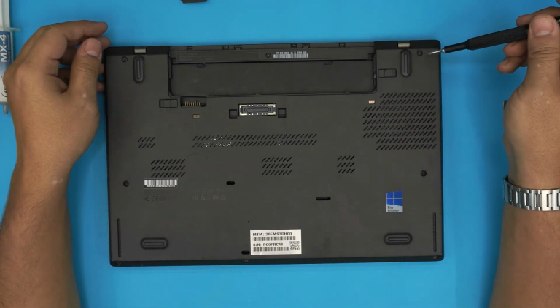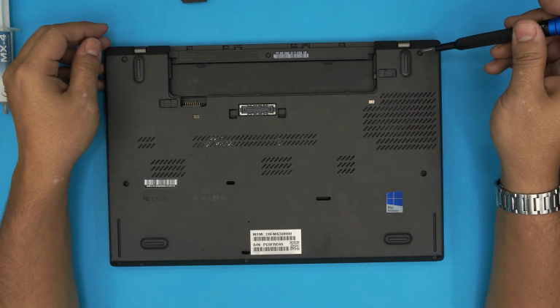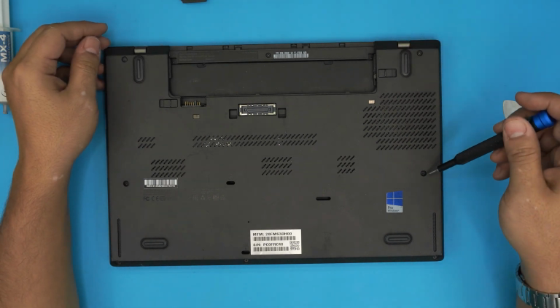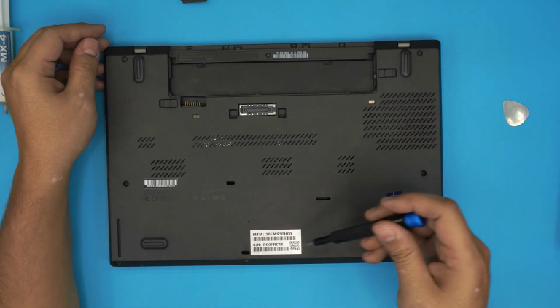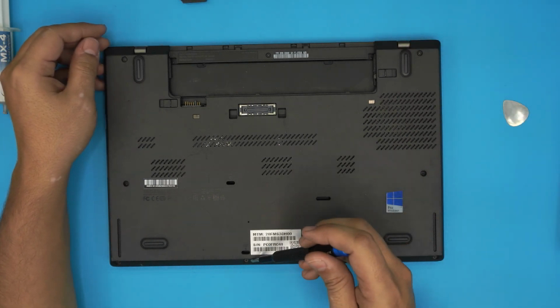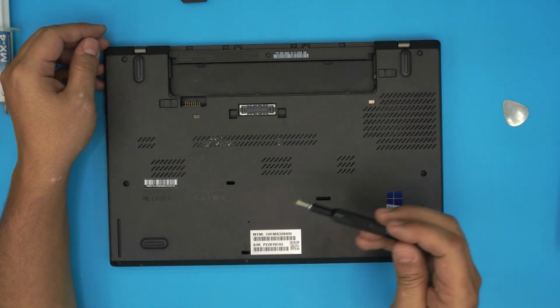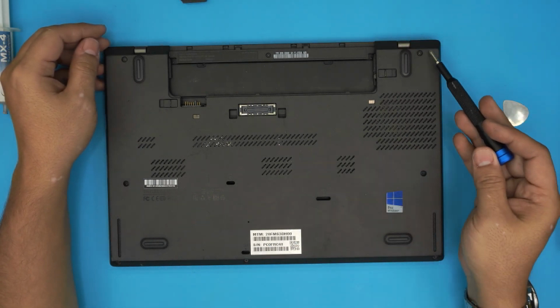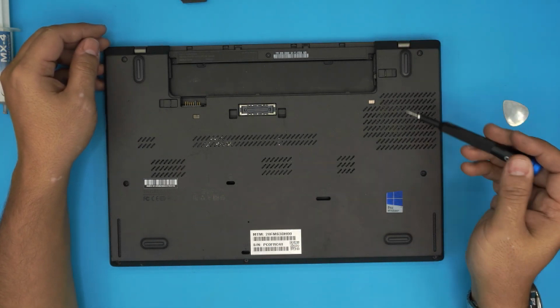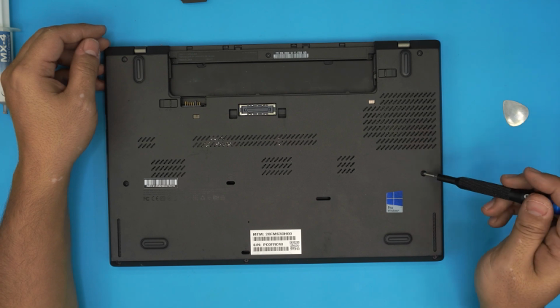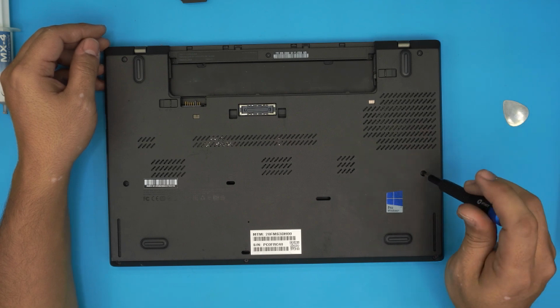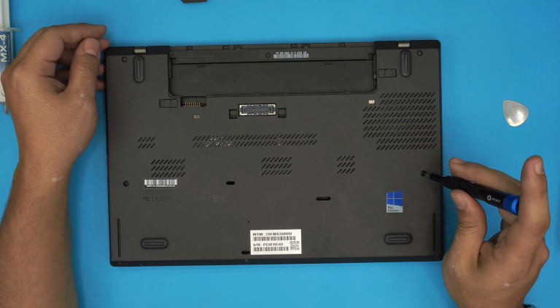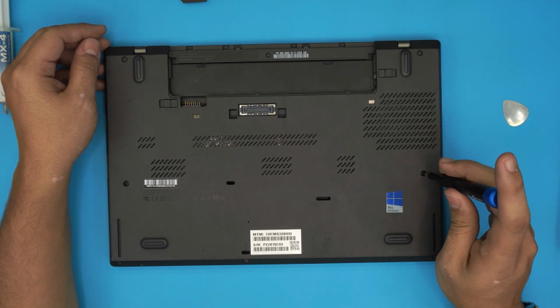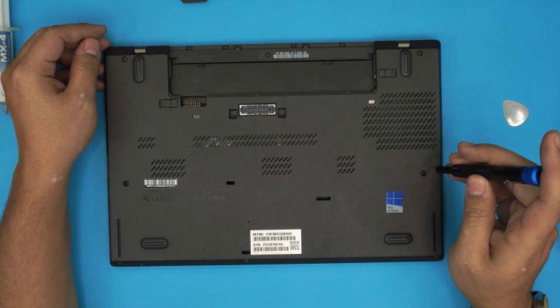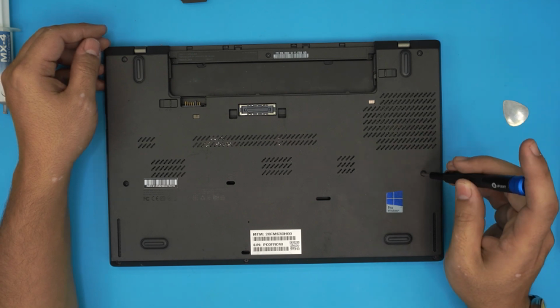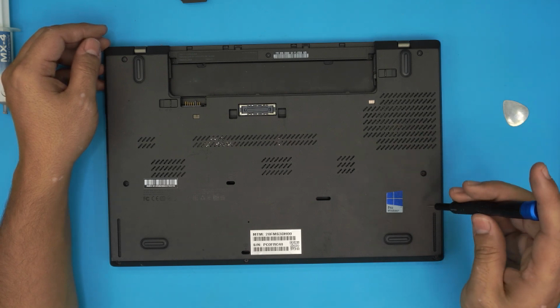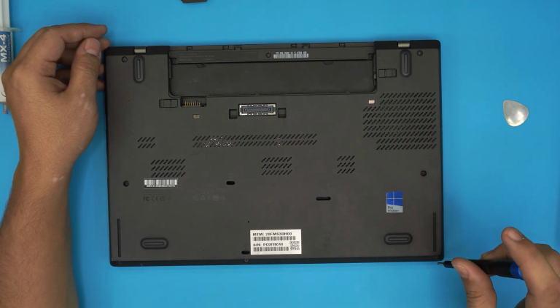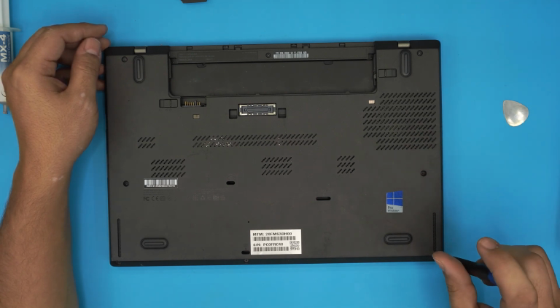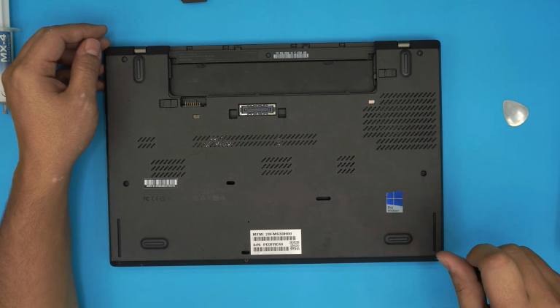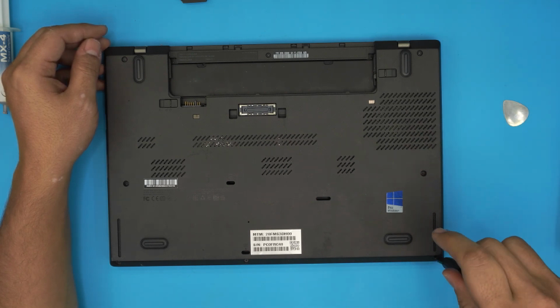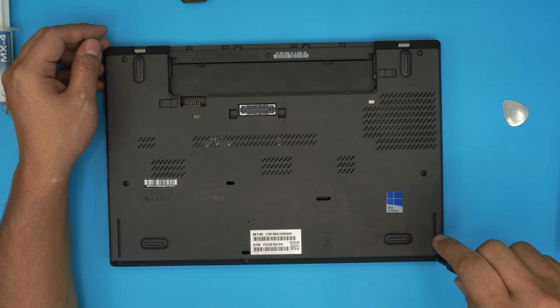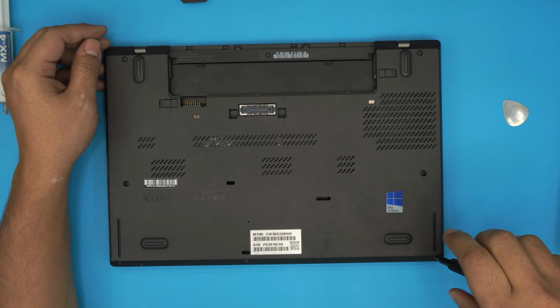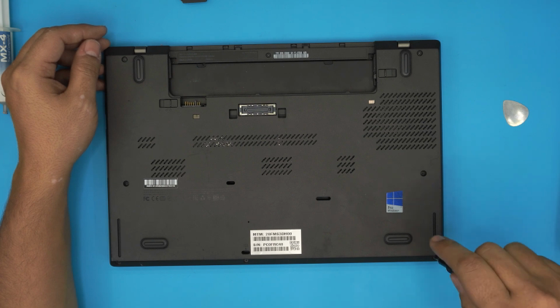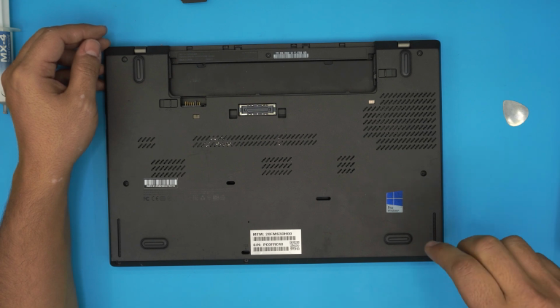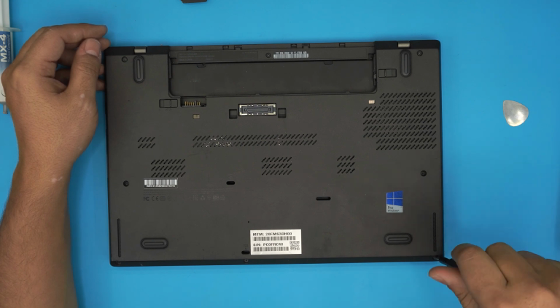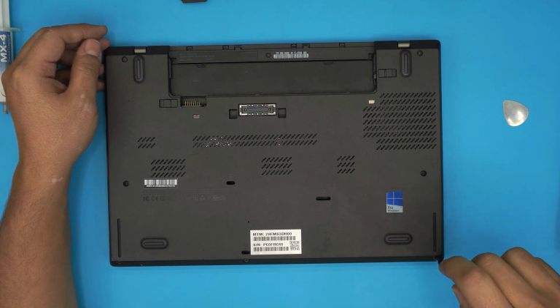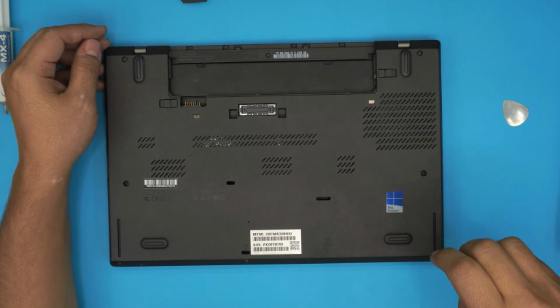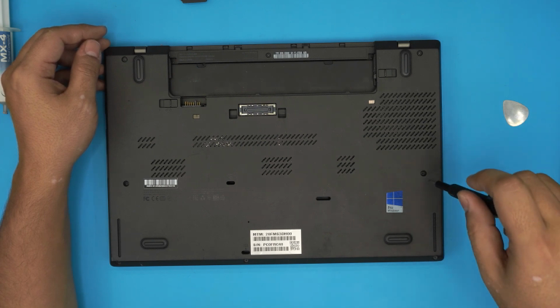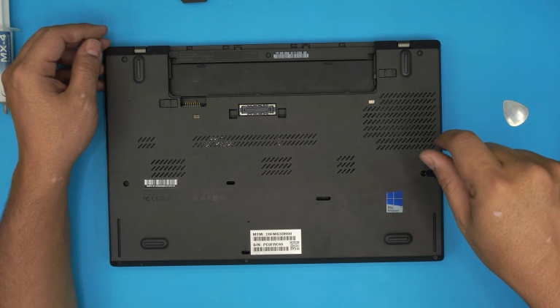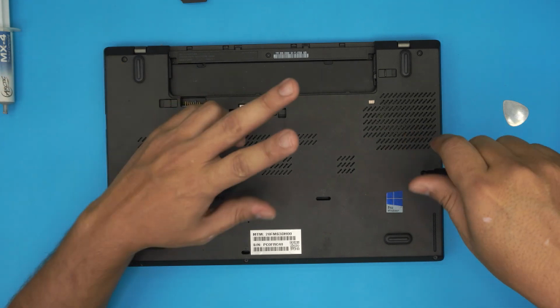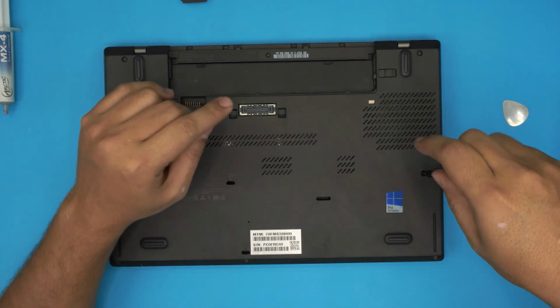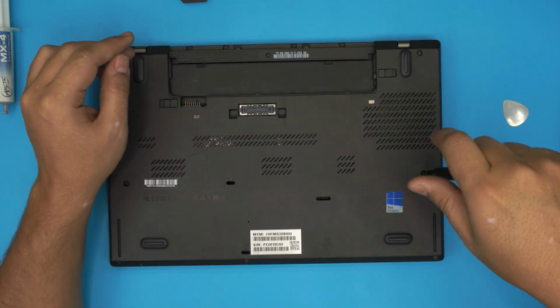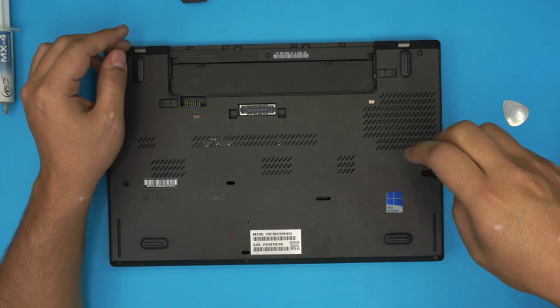Now simply slide it all the way back and the battery will come out. Next we're going to start removing all the screws. The screws will not come all the way out — they have a C-lock on them — so just do a few rotations until you see the whole screw moving and wobbling around.